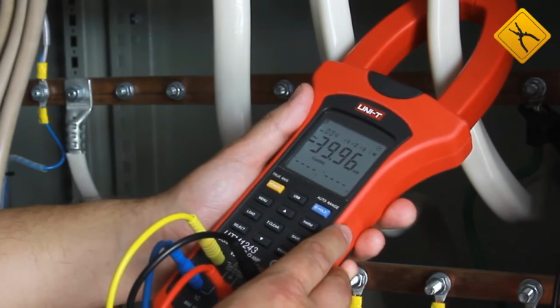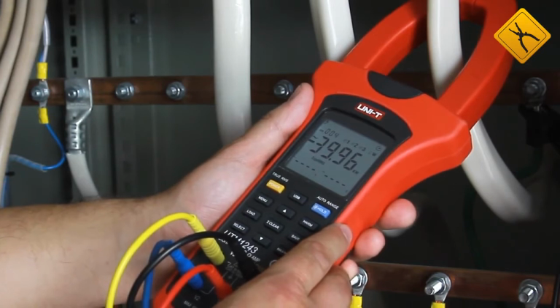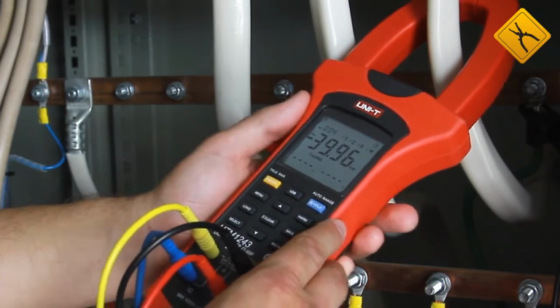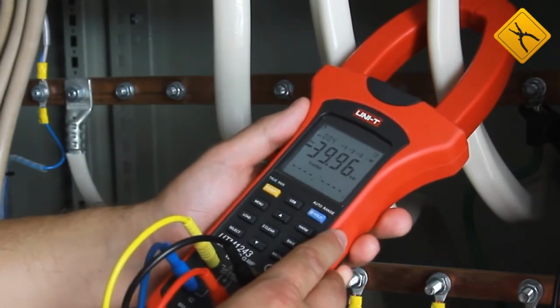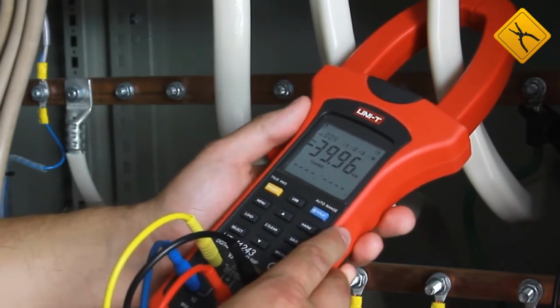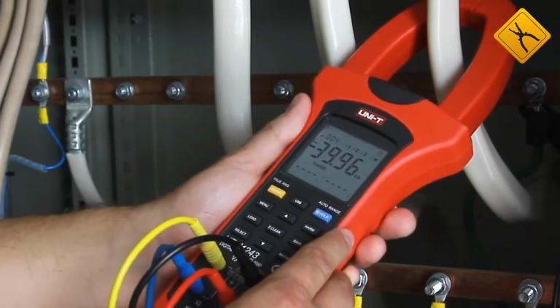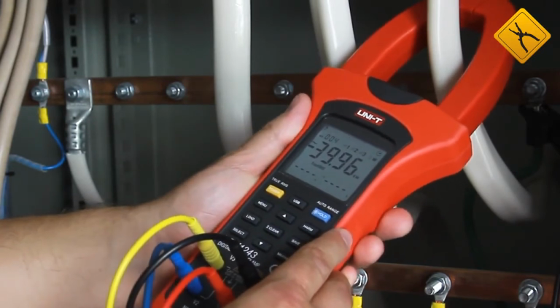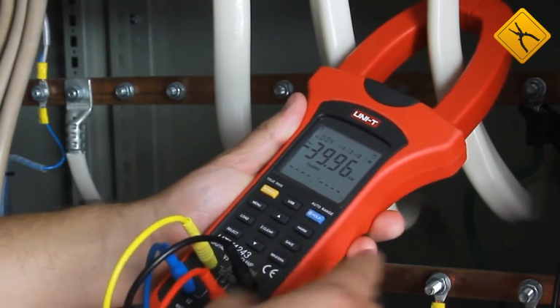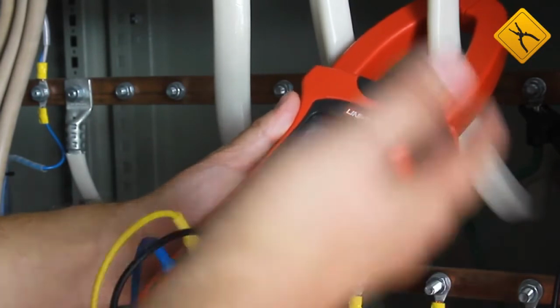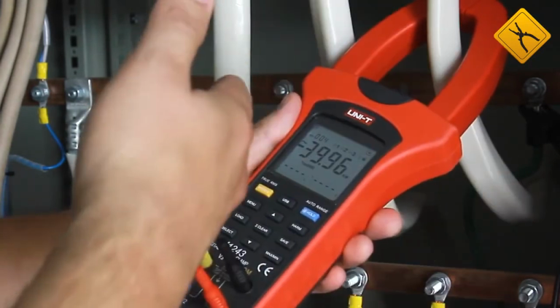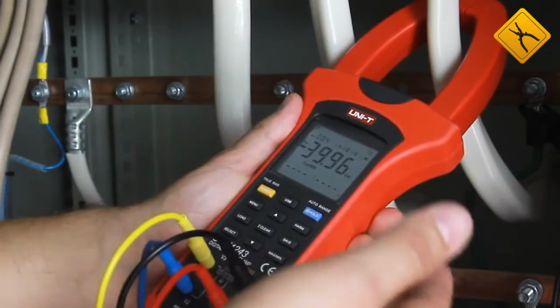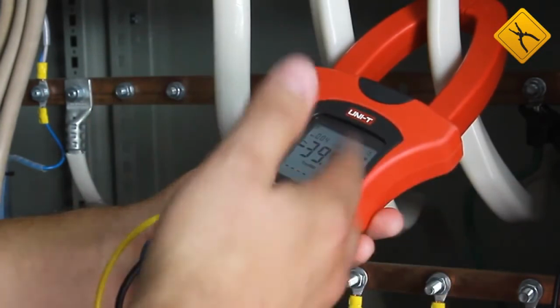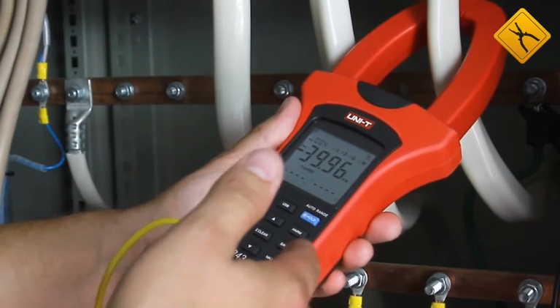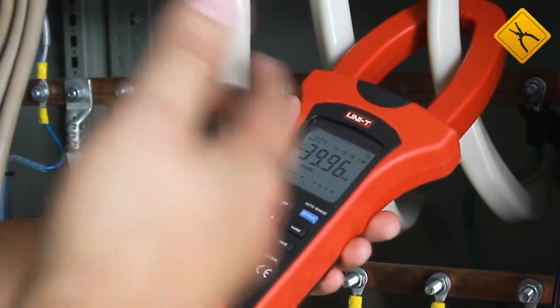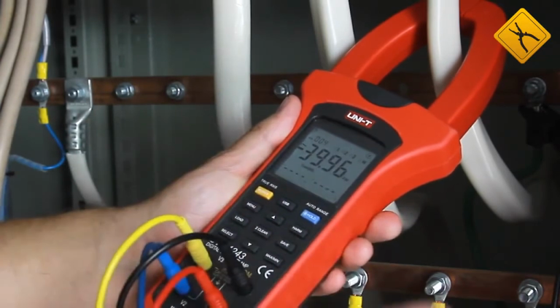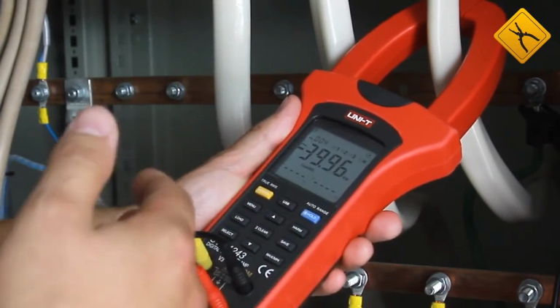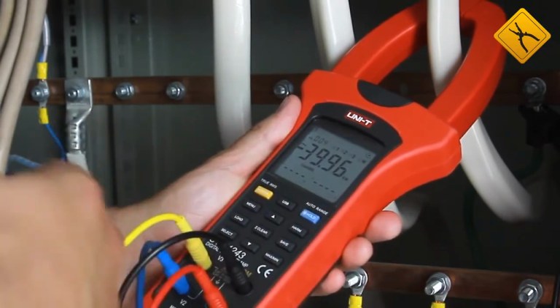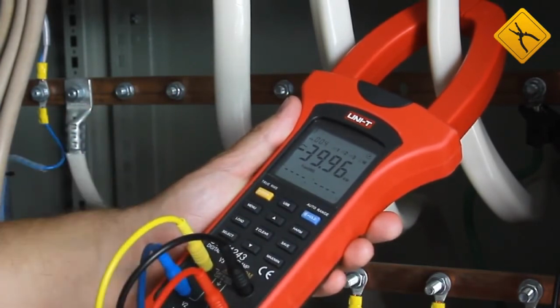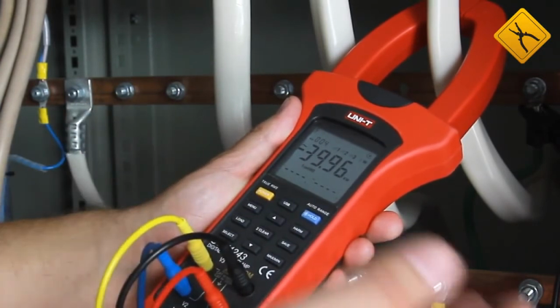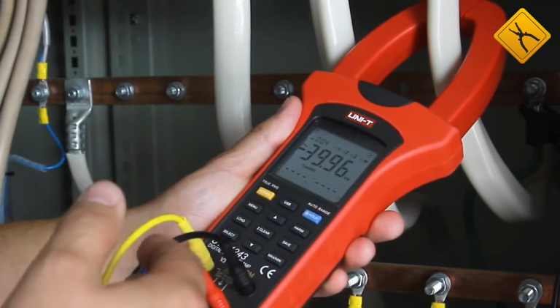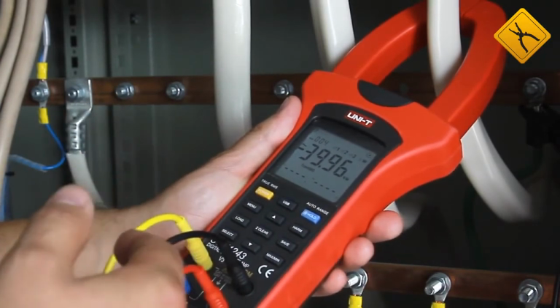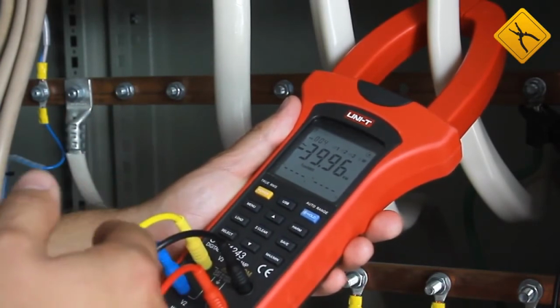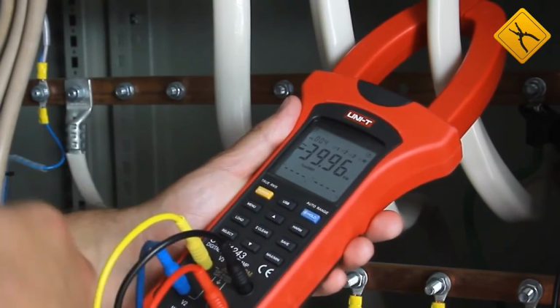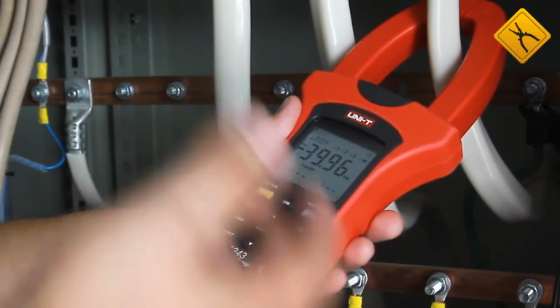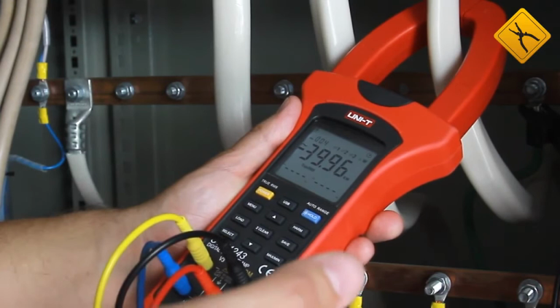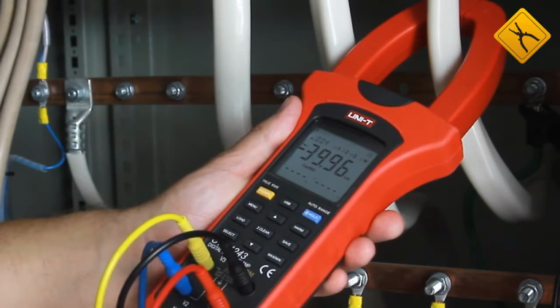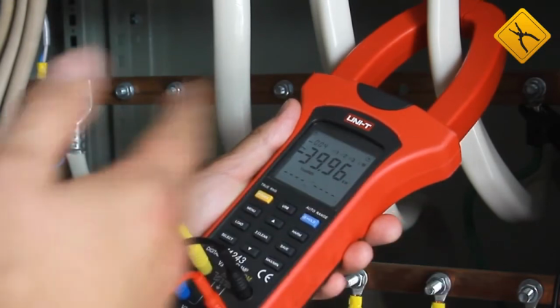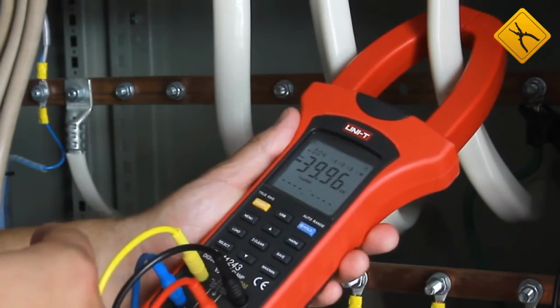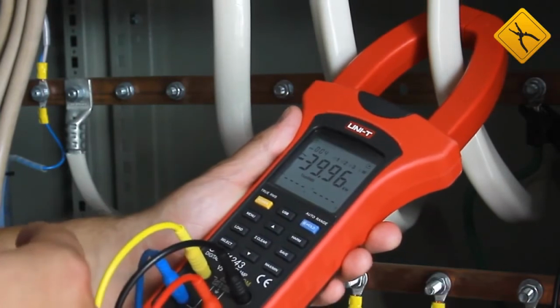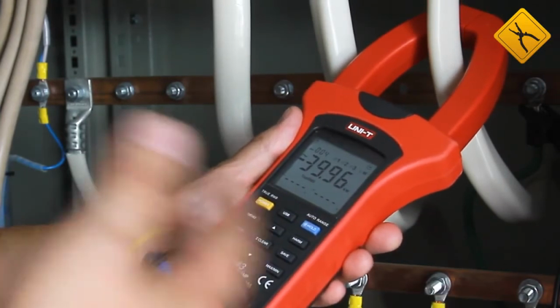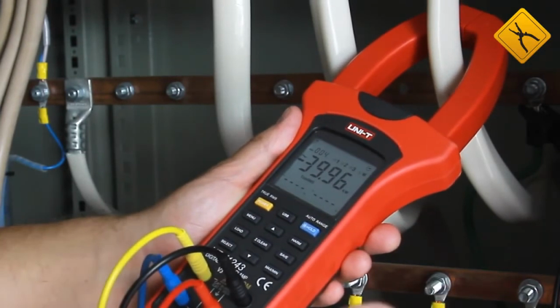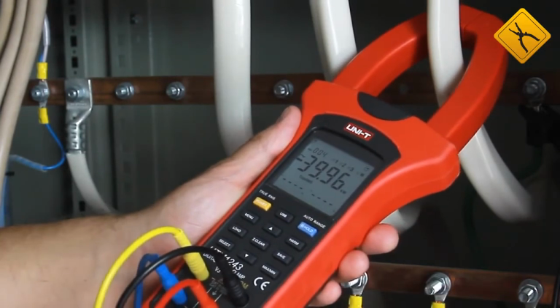Using this principle, we may measure all the parameters mentioned before: active and reactive power, power factor, phase sequence, all phase voltages, and so on.